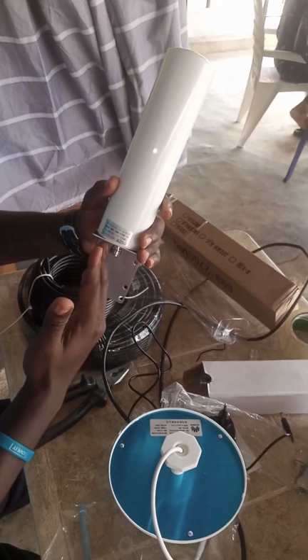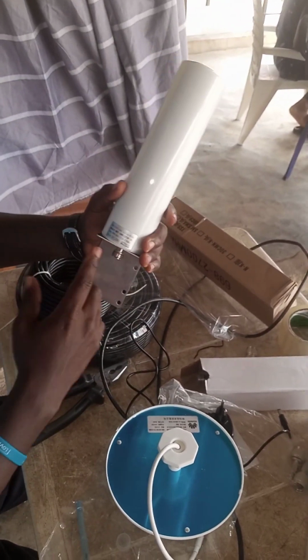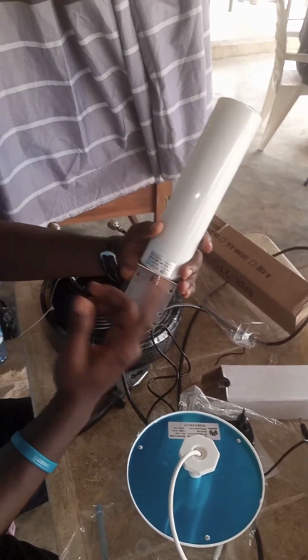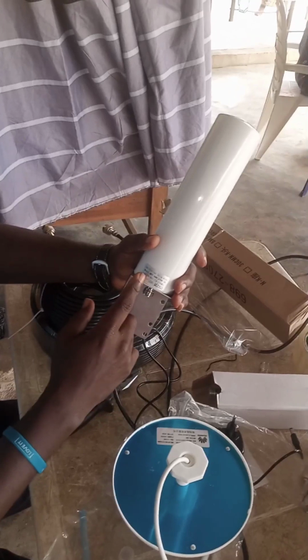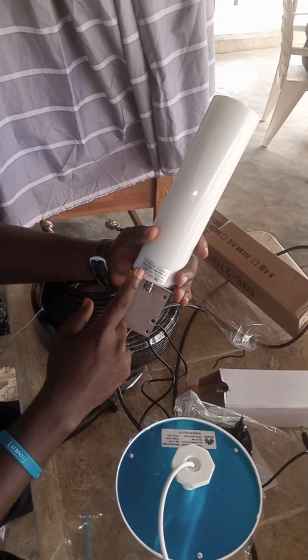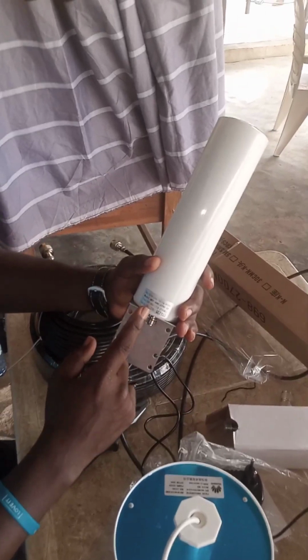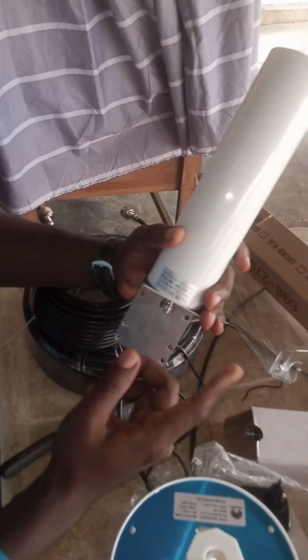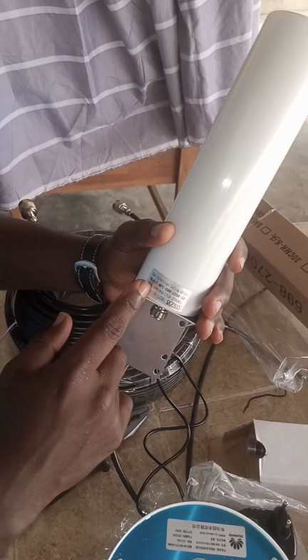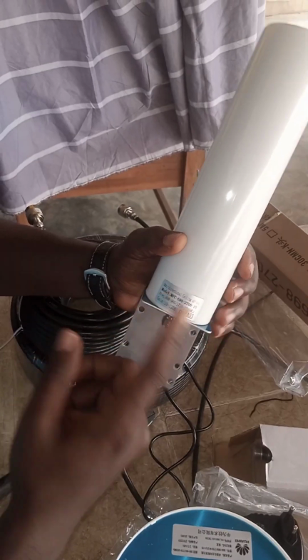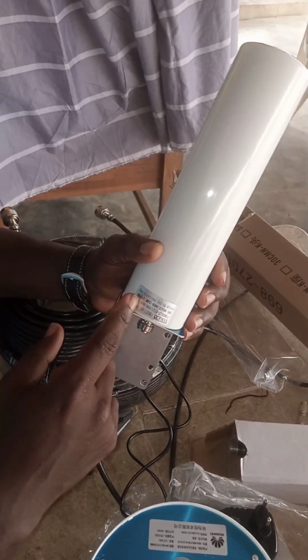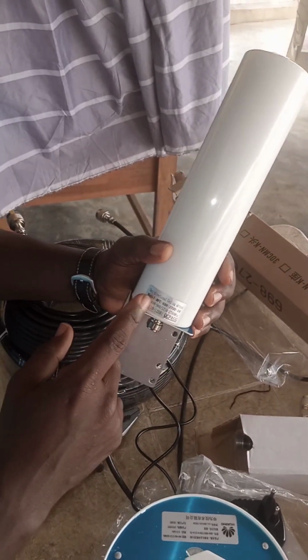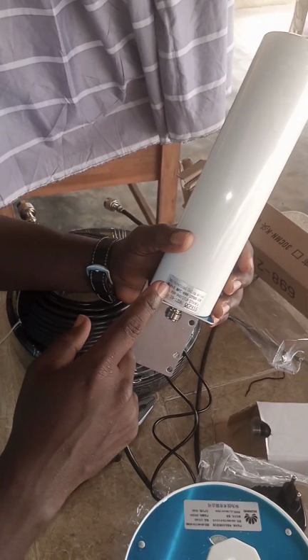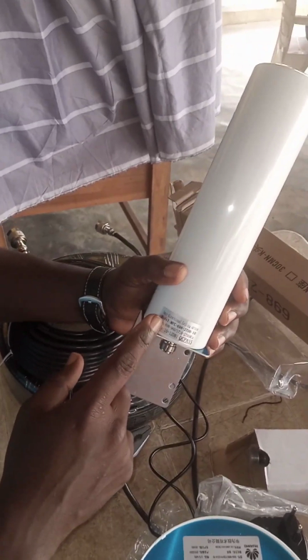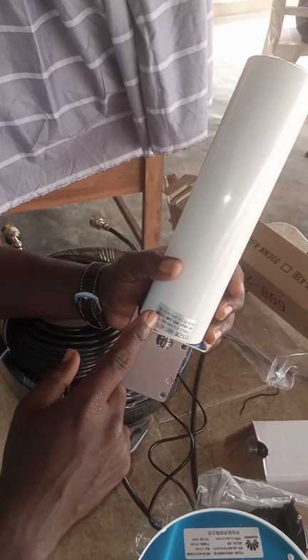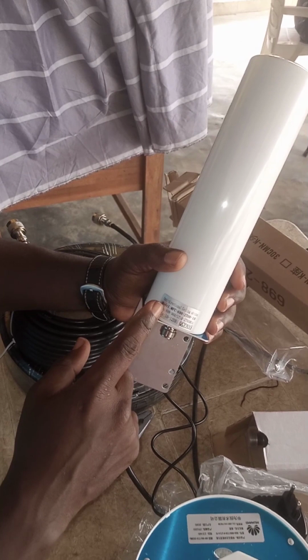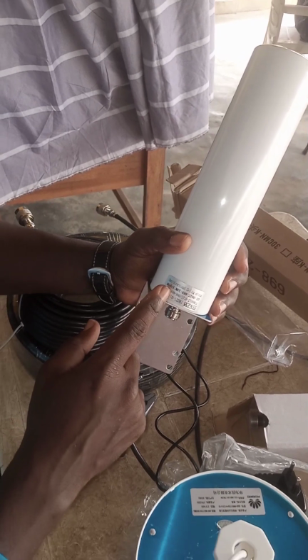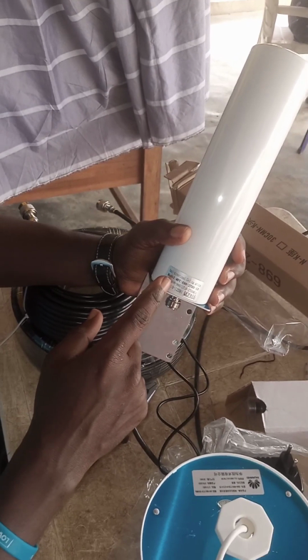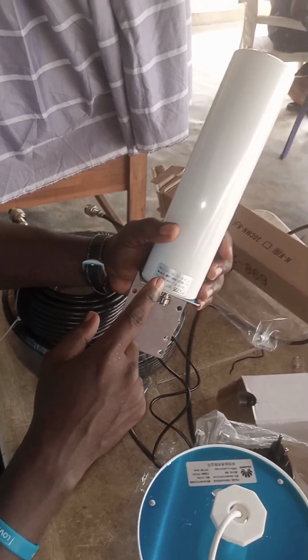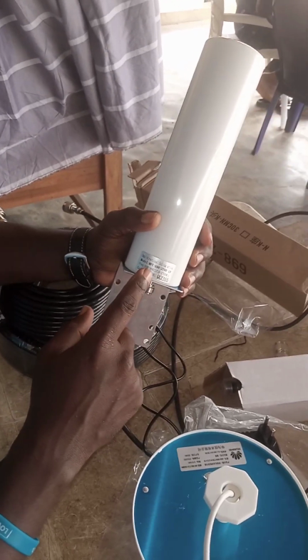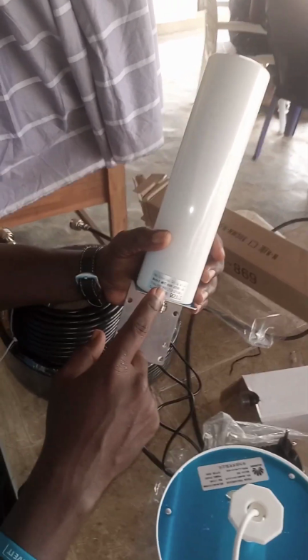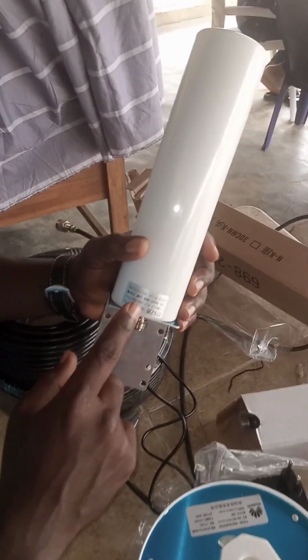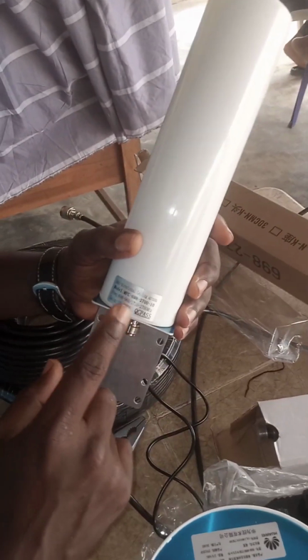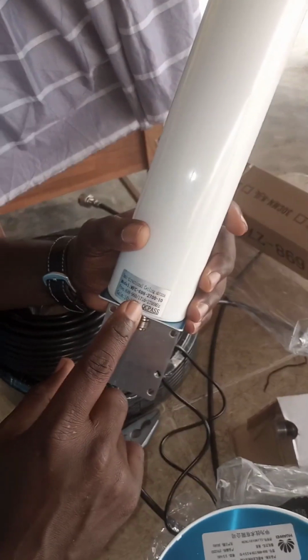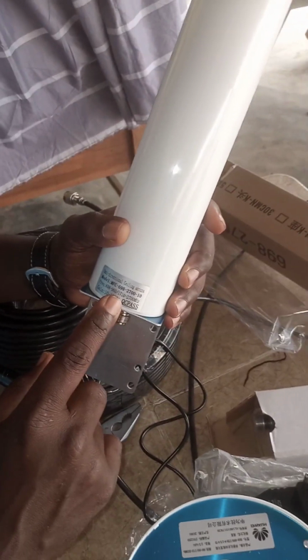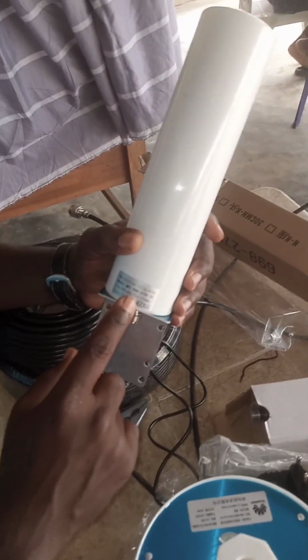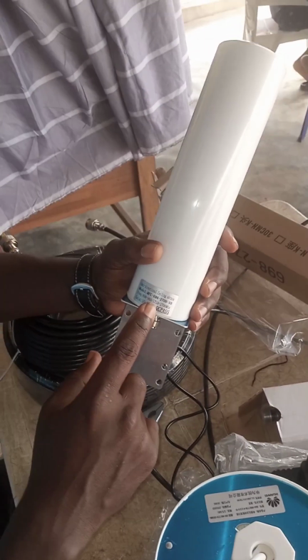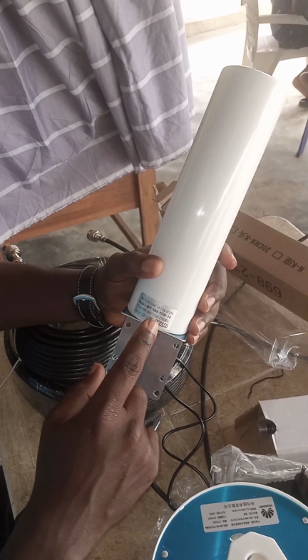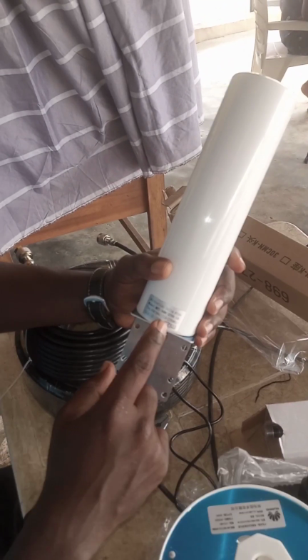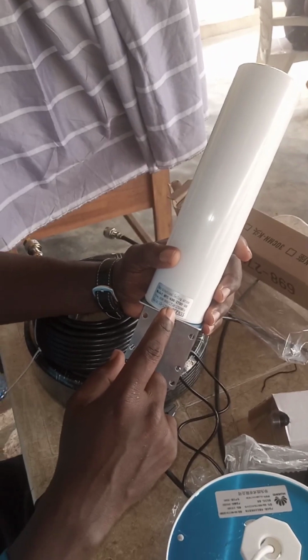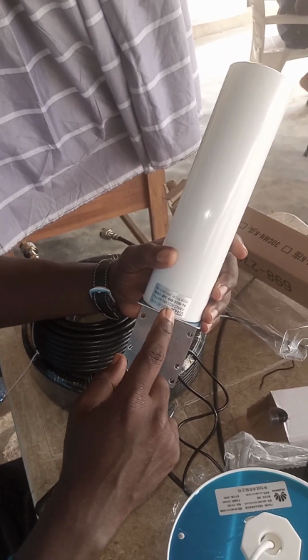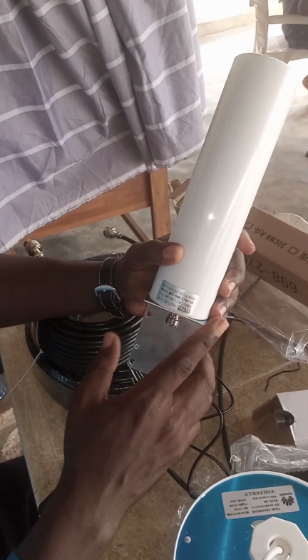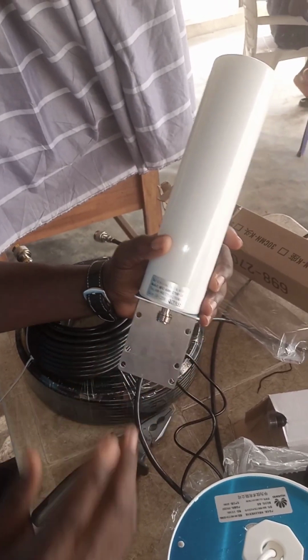This particular antenna has a gain of between 10 to 12 decibels. It has a running frequency from 698 to 960 MHz and 1710 to 2700 MHz.